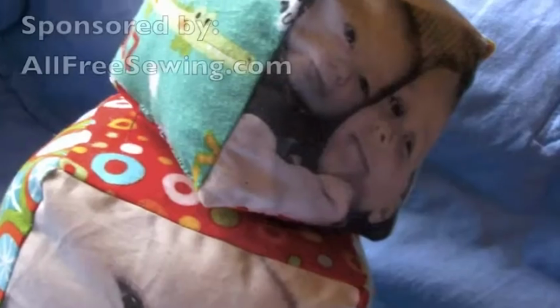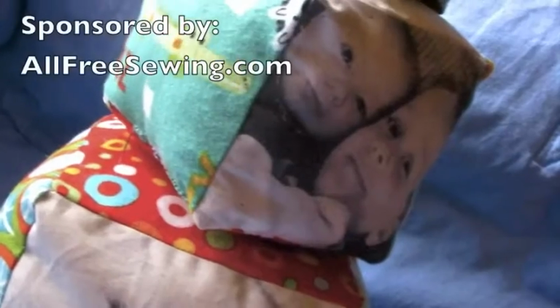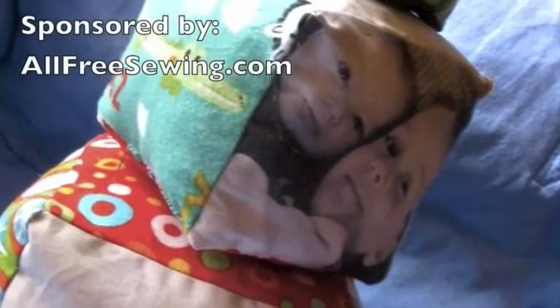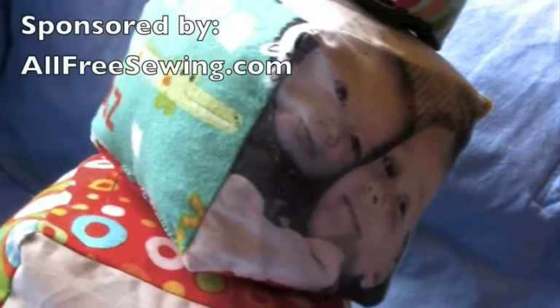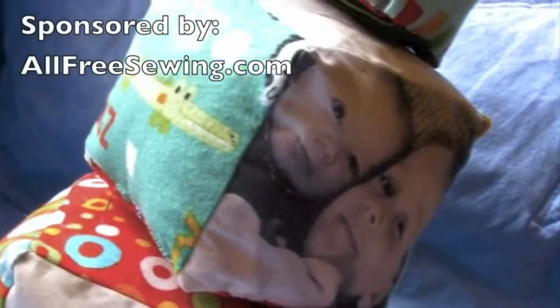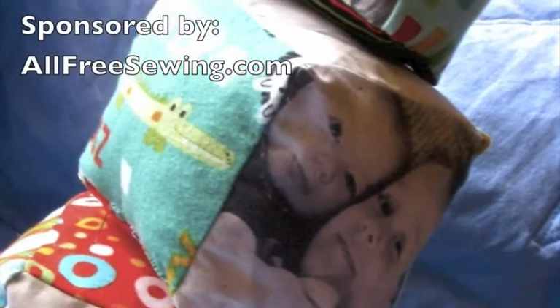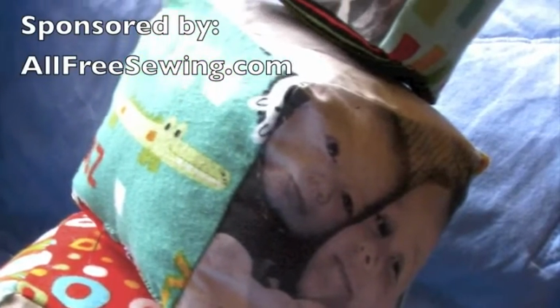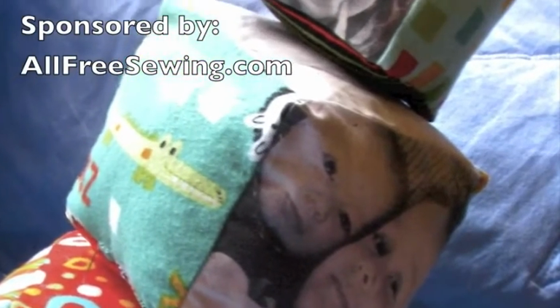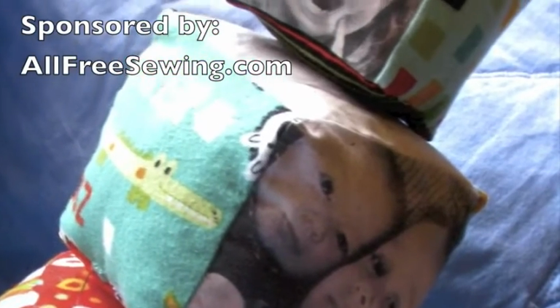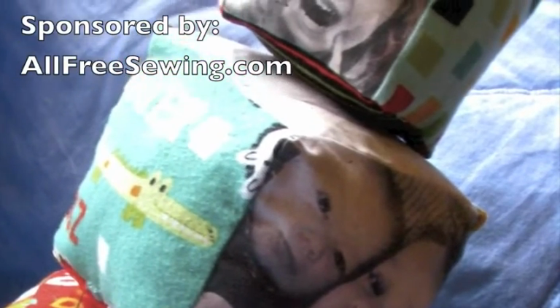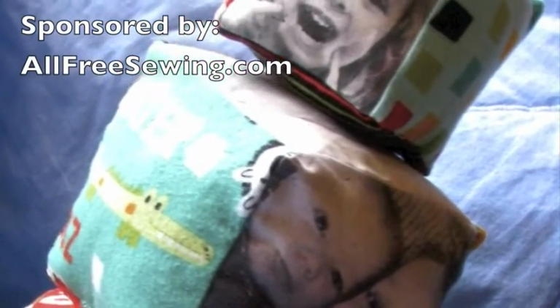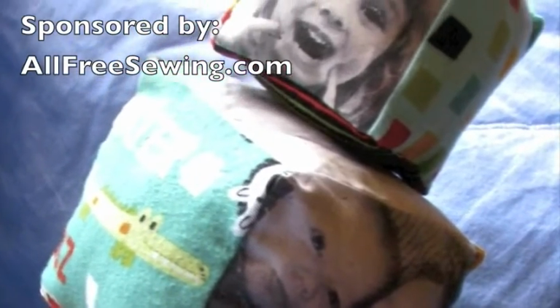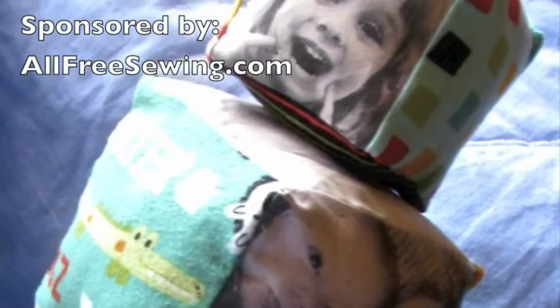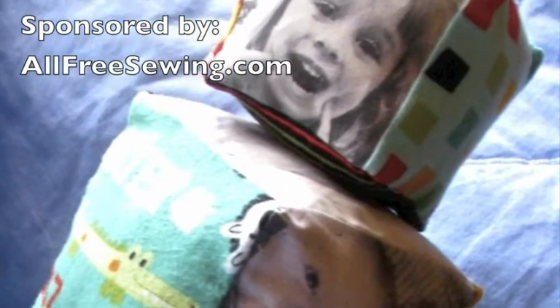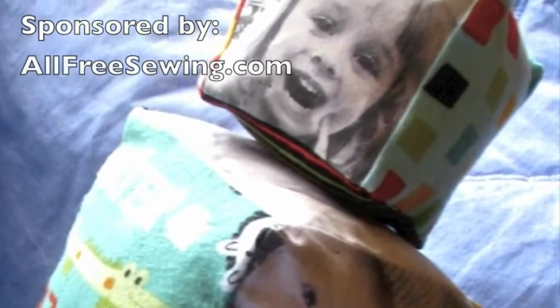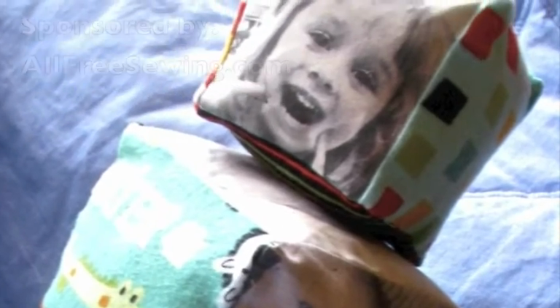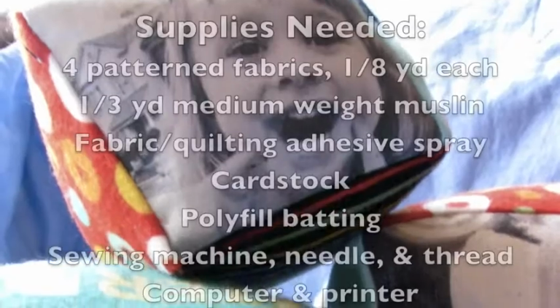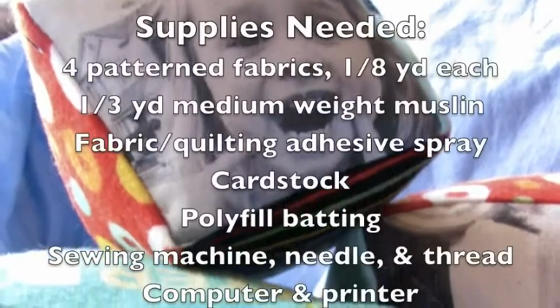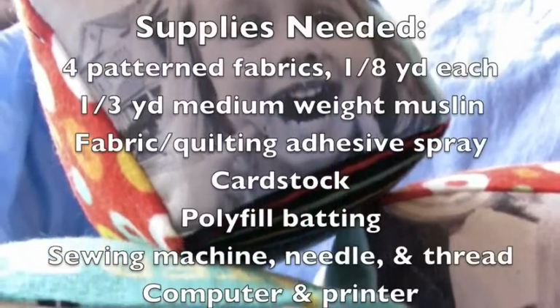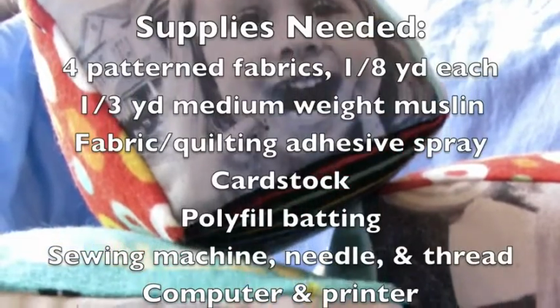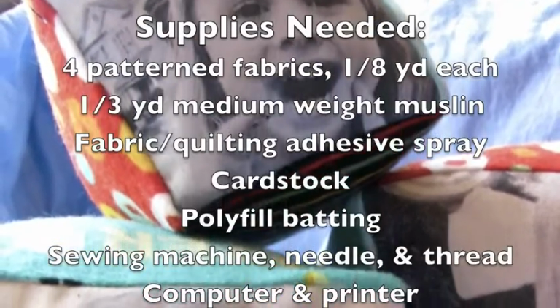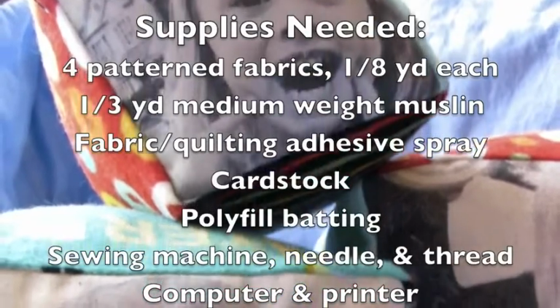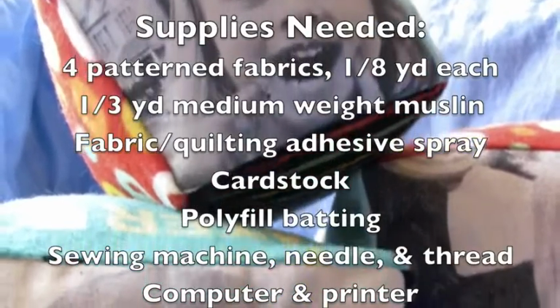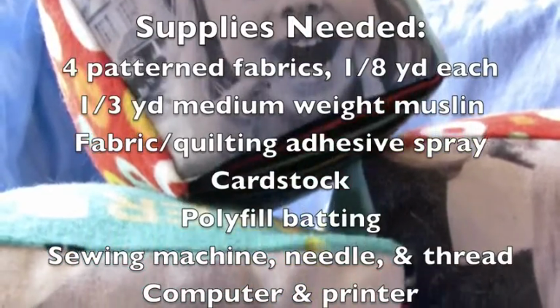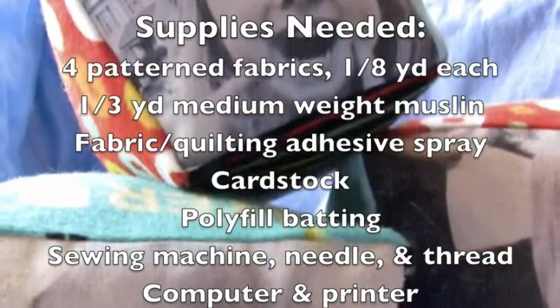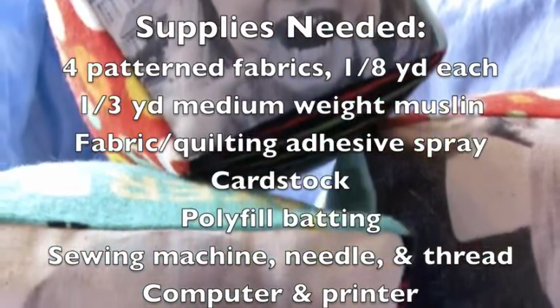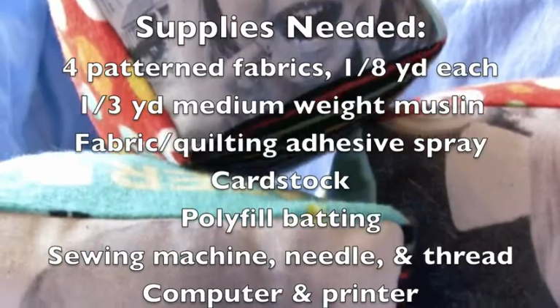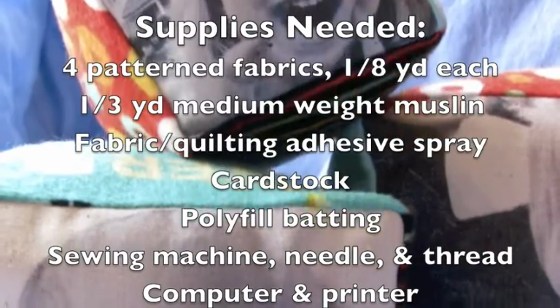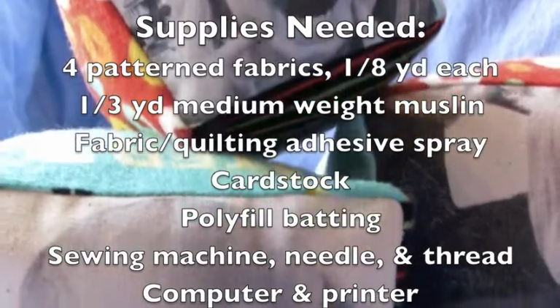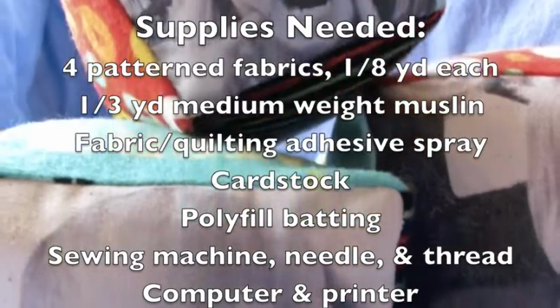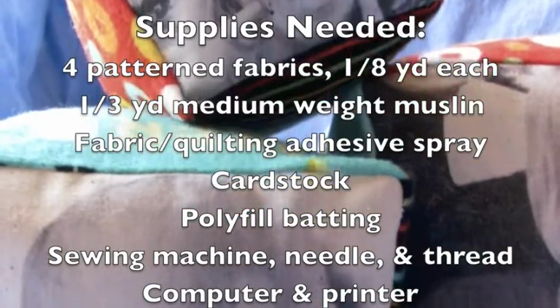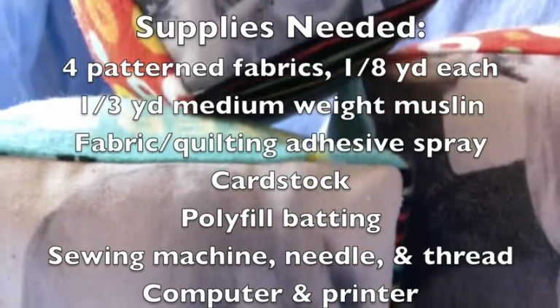In partnership with AllFreeSewing.com, today I'm bringing you a double tutorial. First, you'll learn a technique for printing on fabric. Then, I'll show you how to make a set of soft fabric baby blocks.